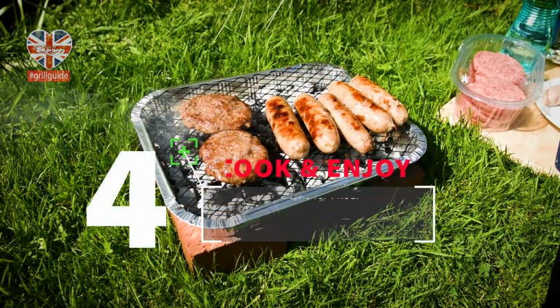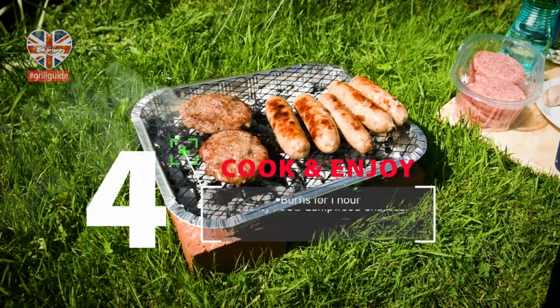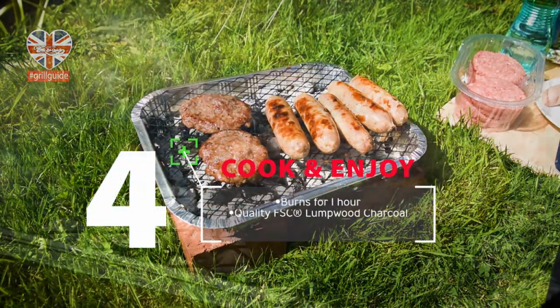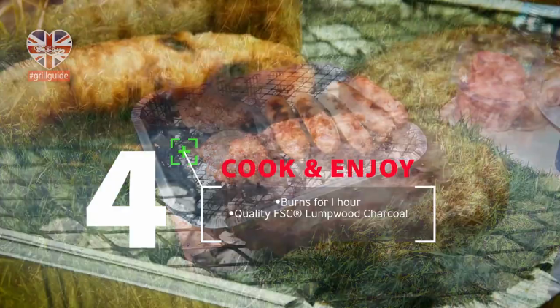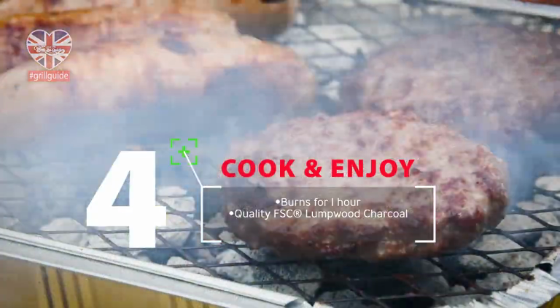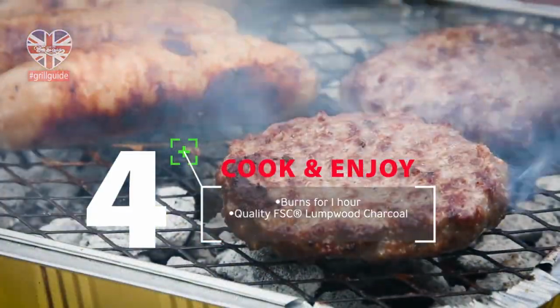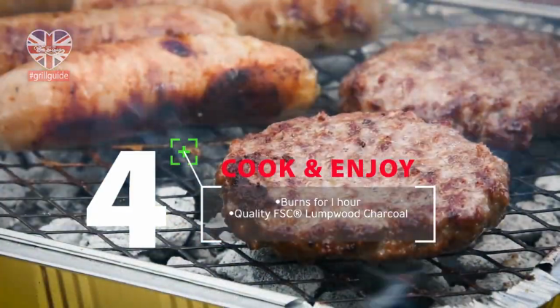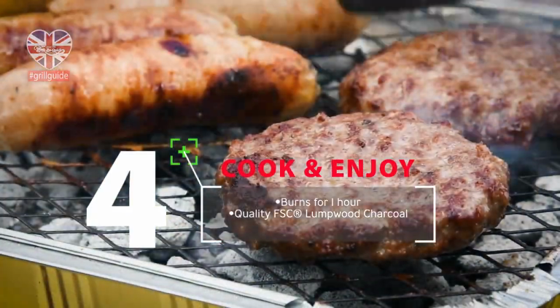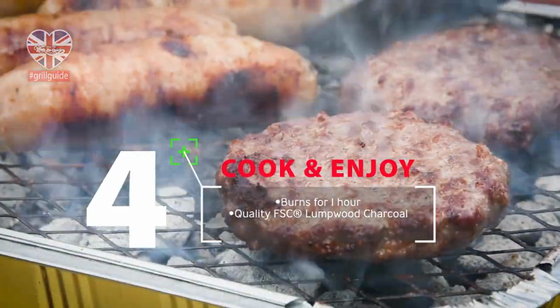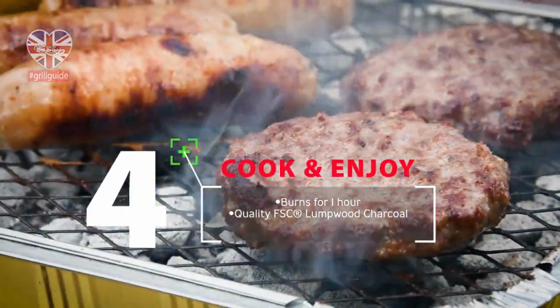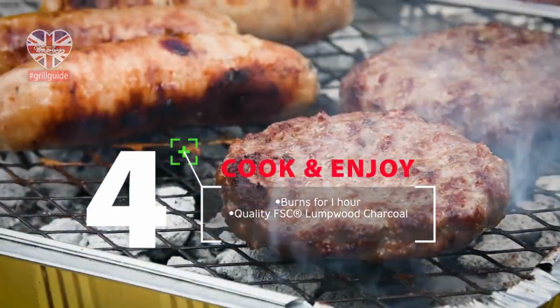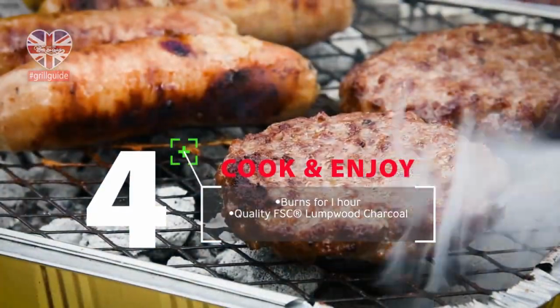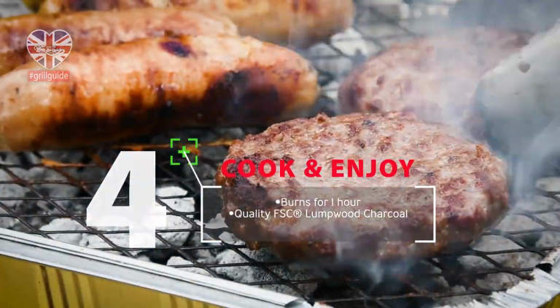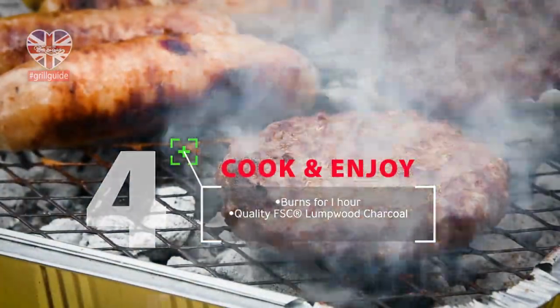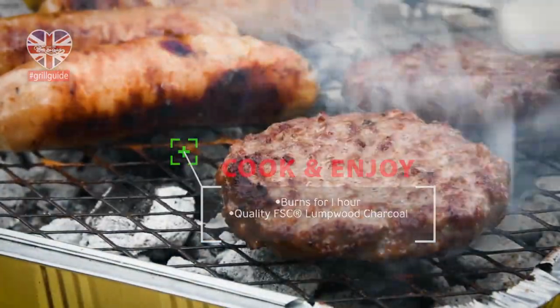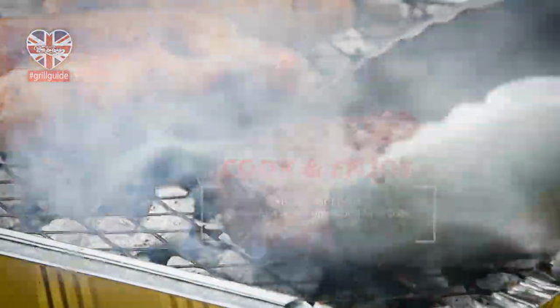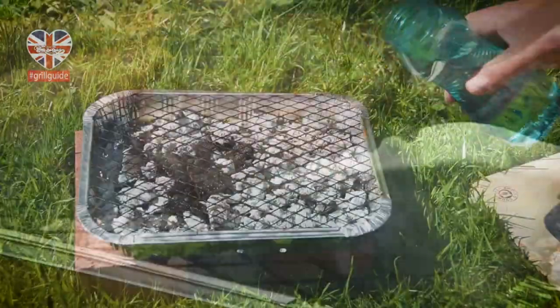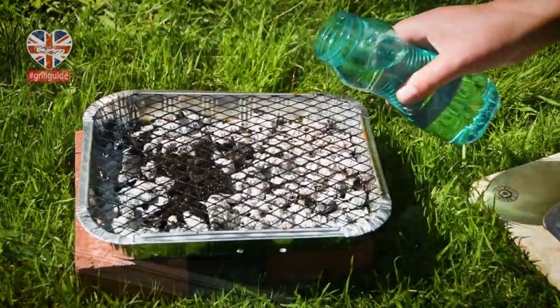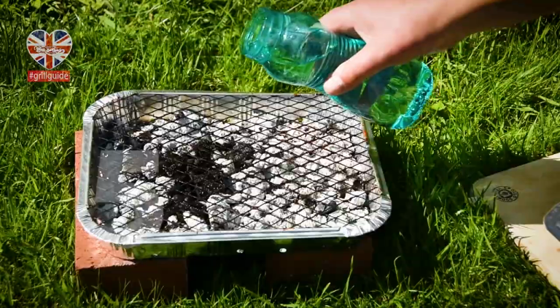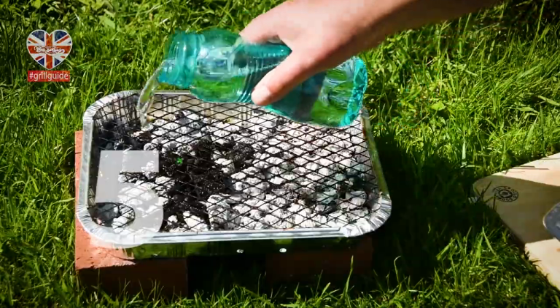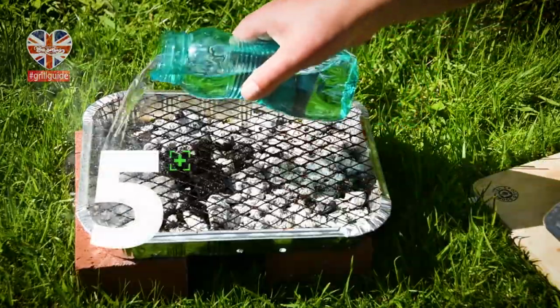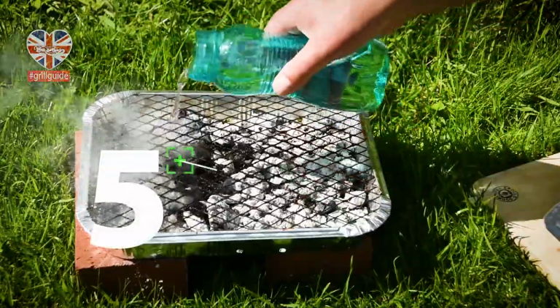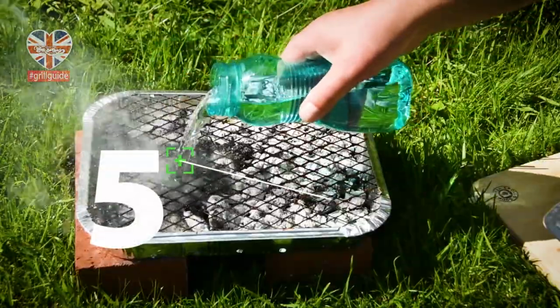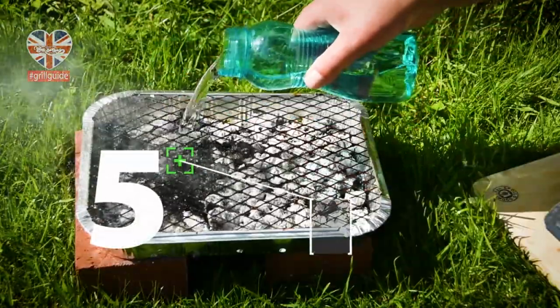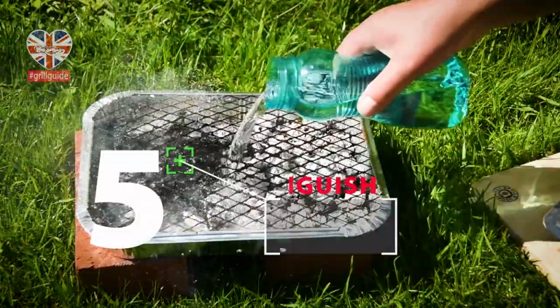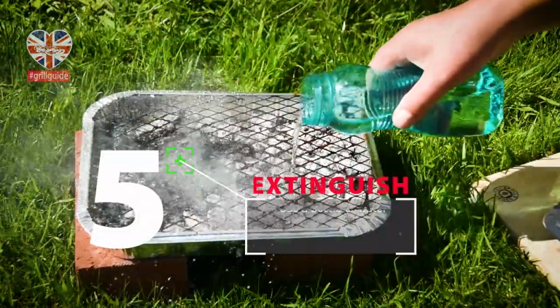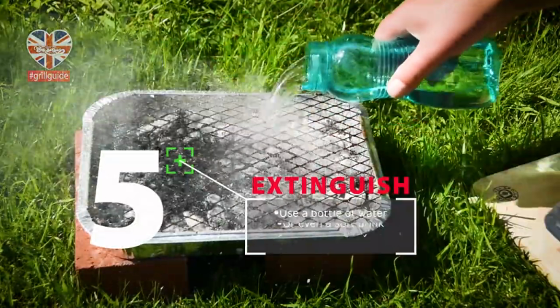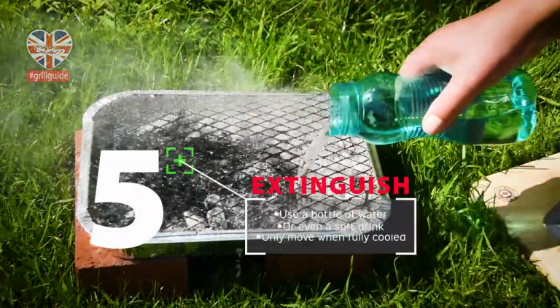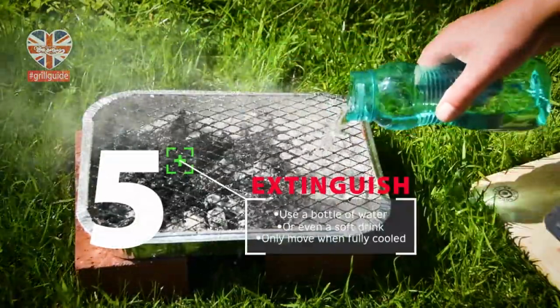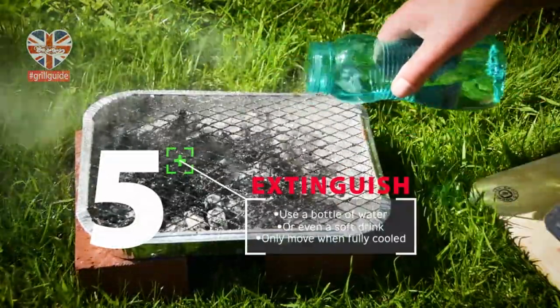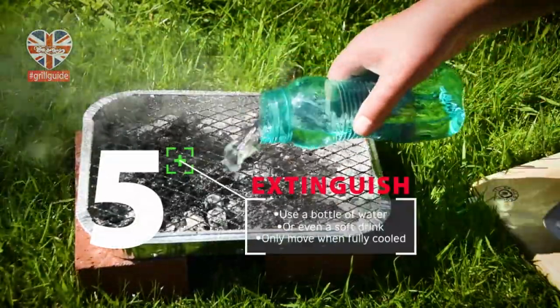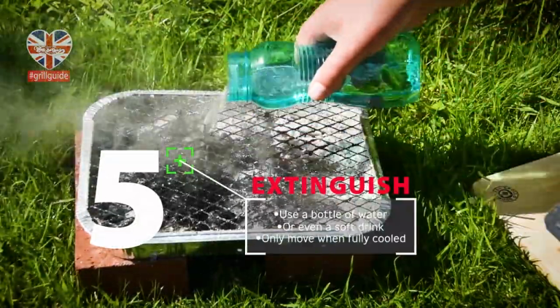The barbecue will cook for around one hour. After use, extinguish with water.